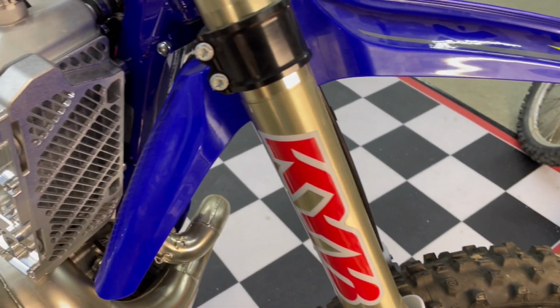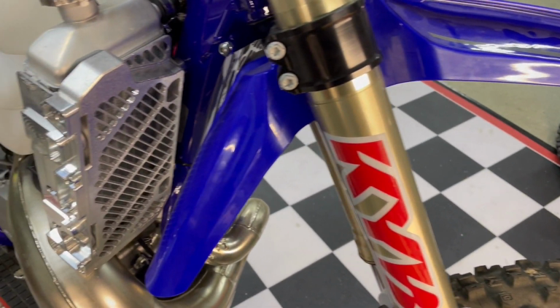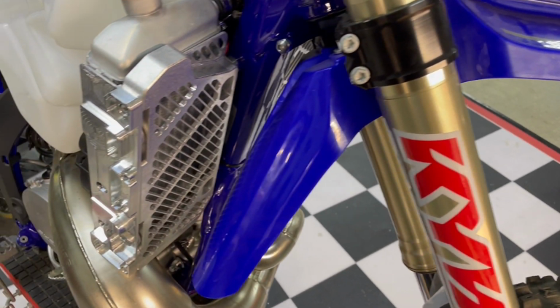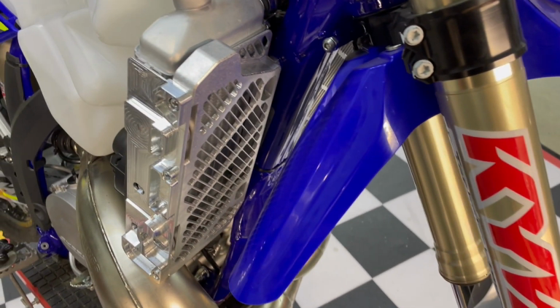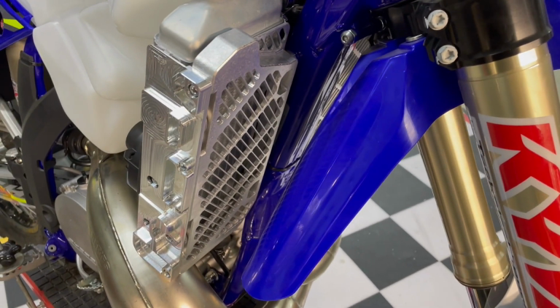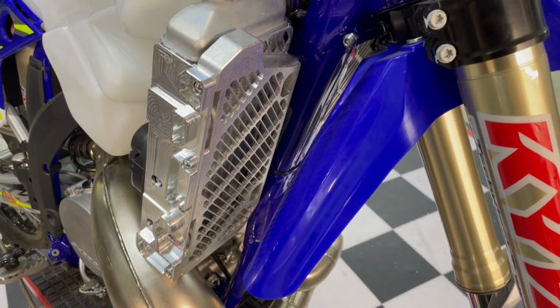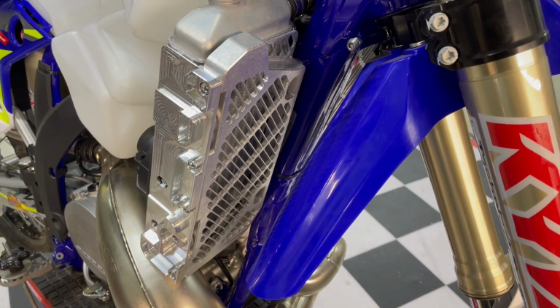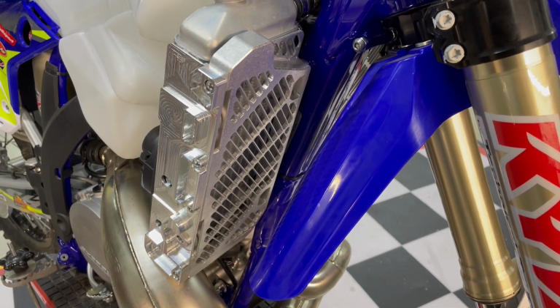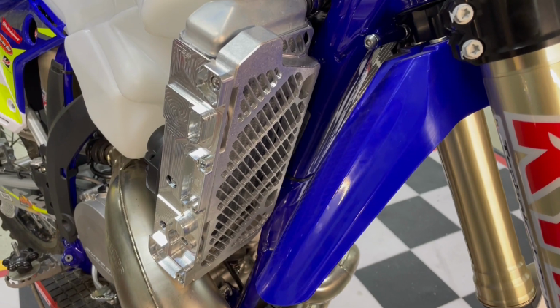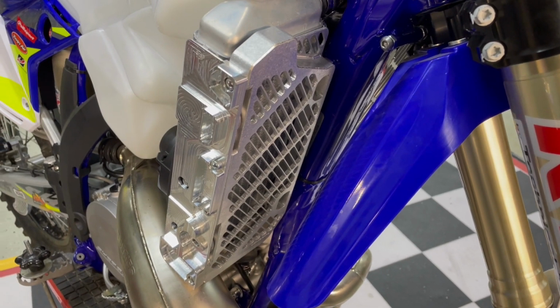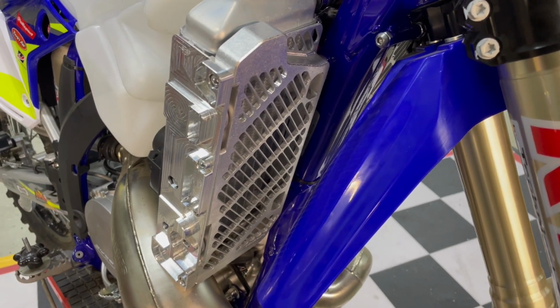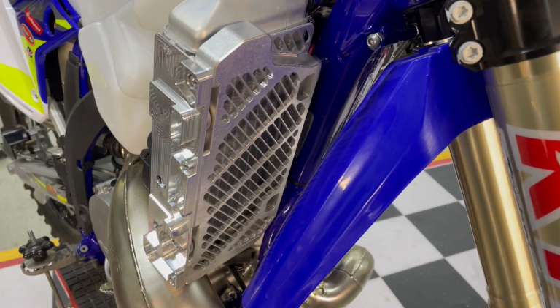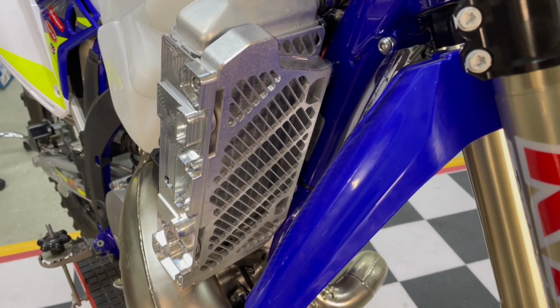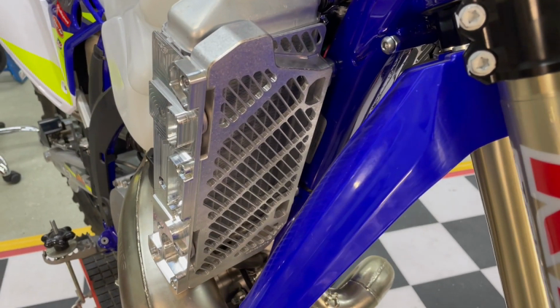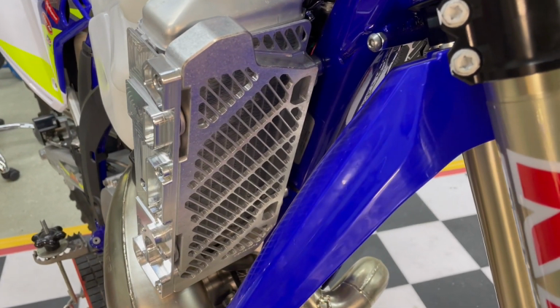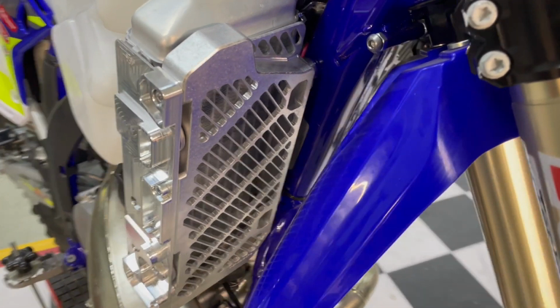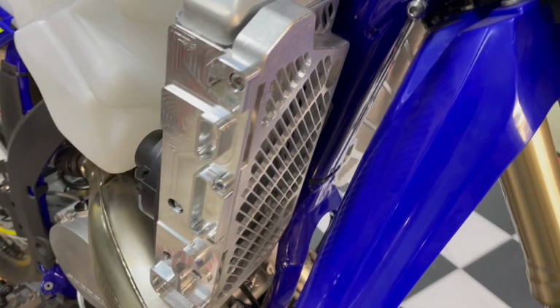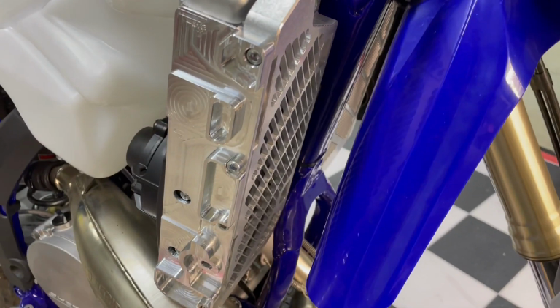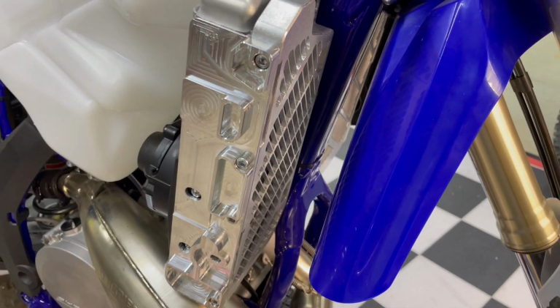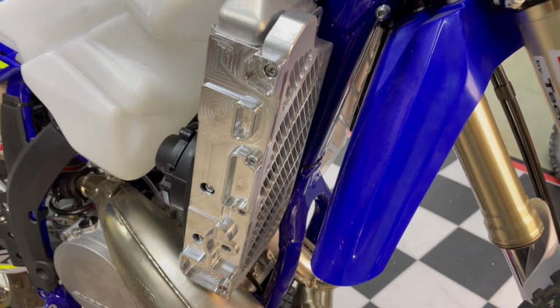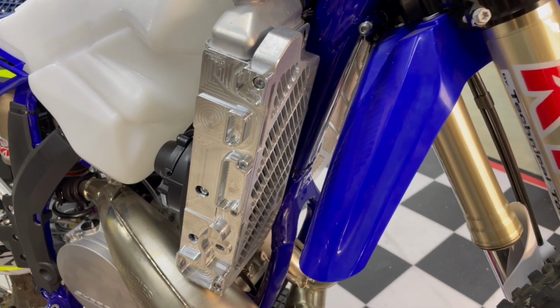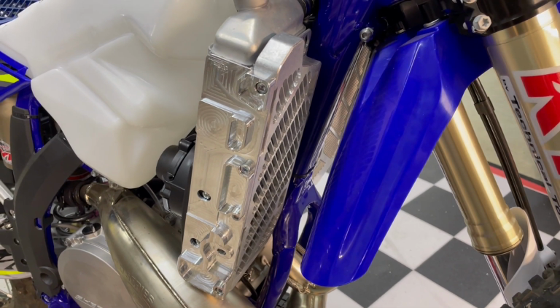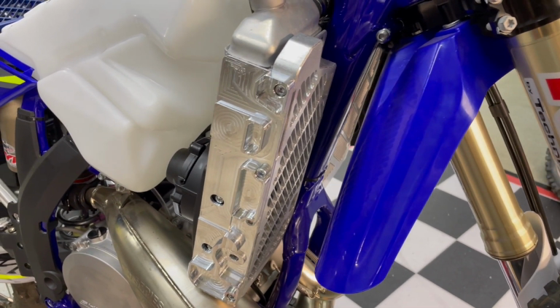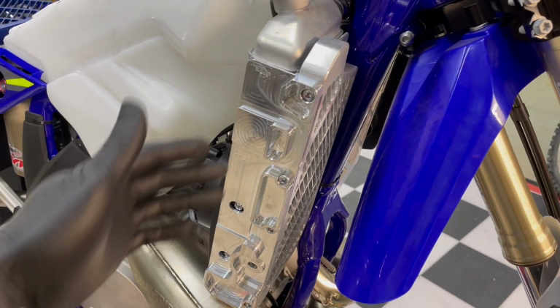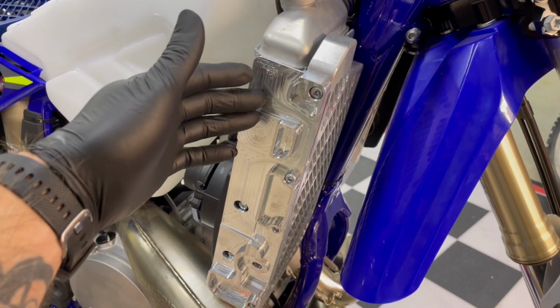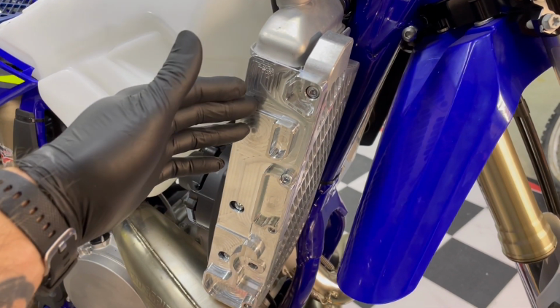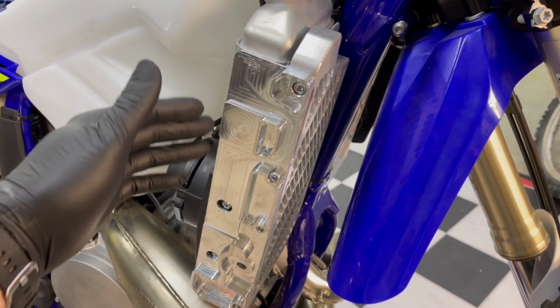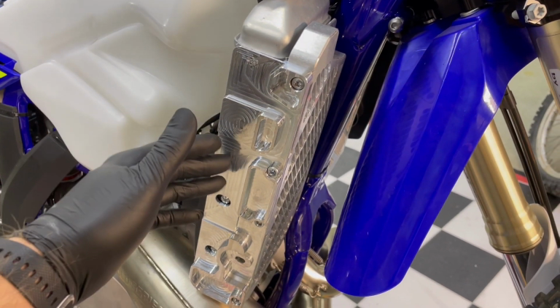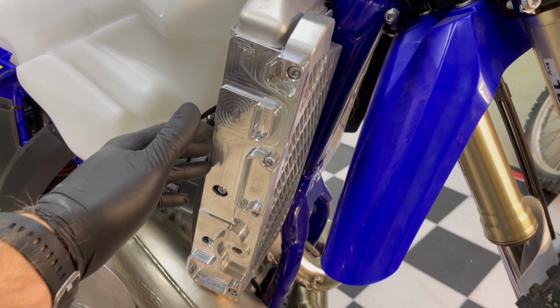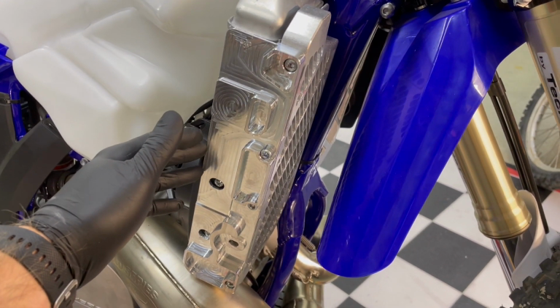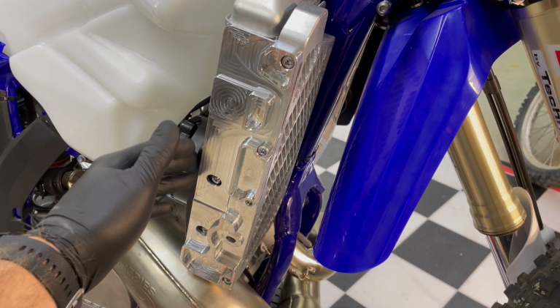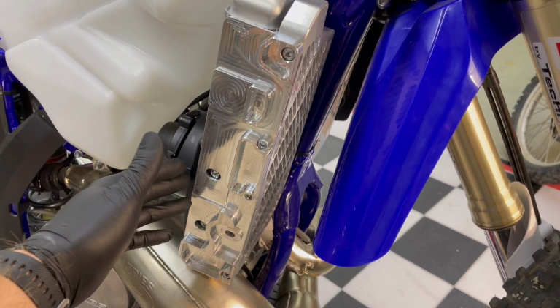Today we're going to show you our all new Sherco radiator guards that we've redesigned. We've added quite a bit of side impact protection. These now come standard with this one-piece billet sidebar.